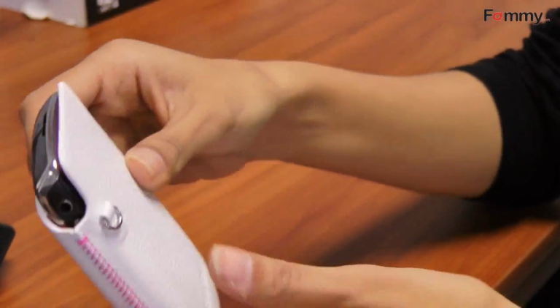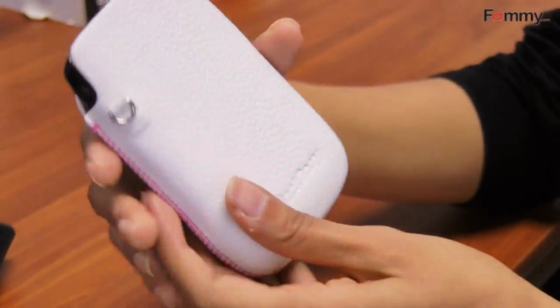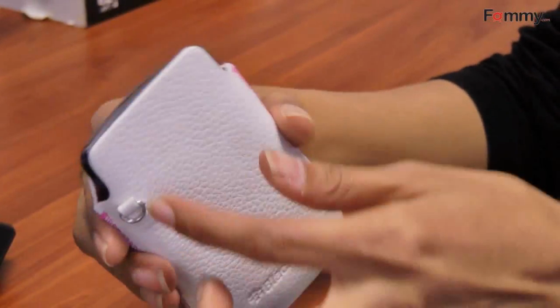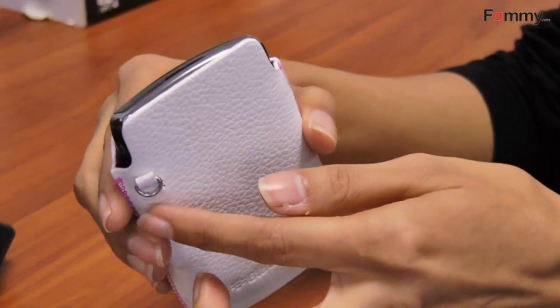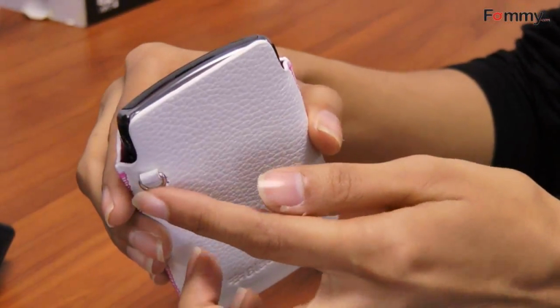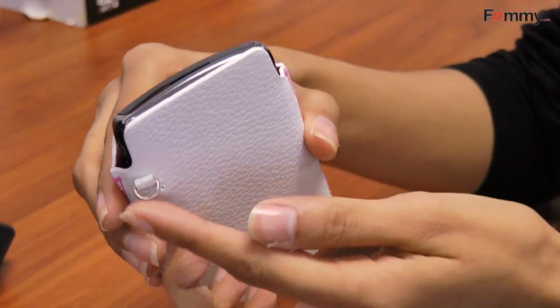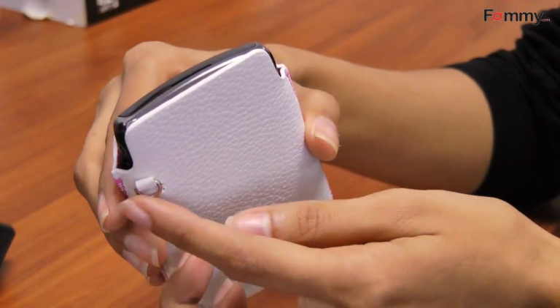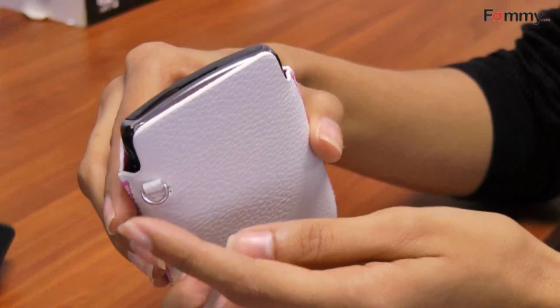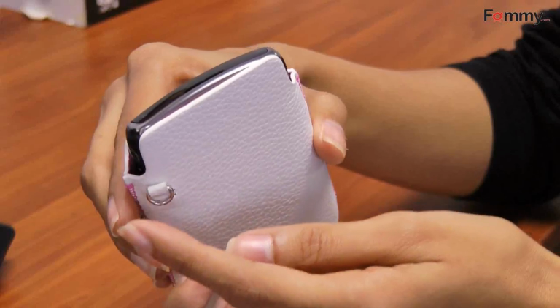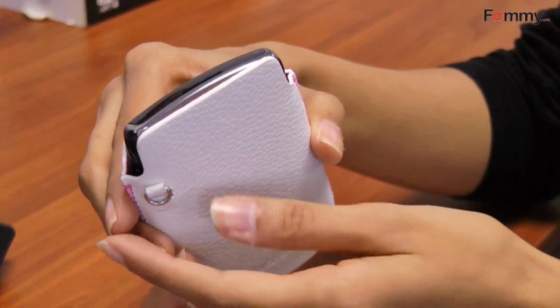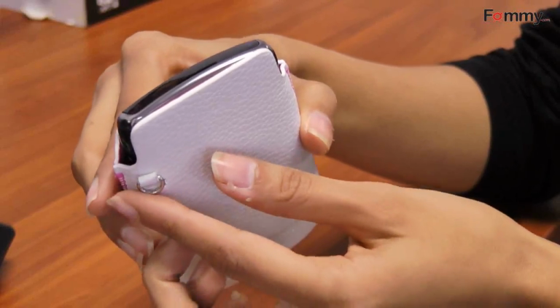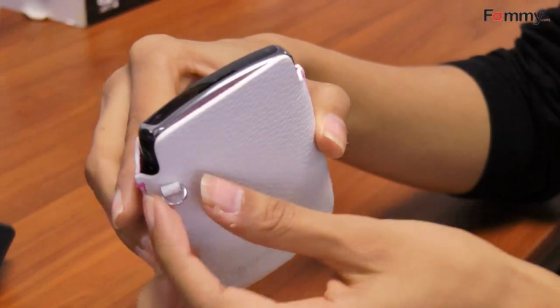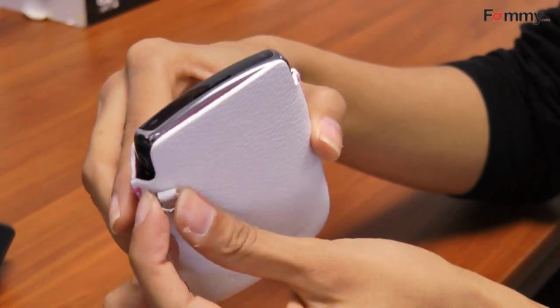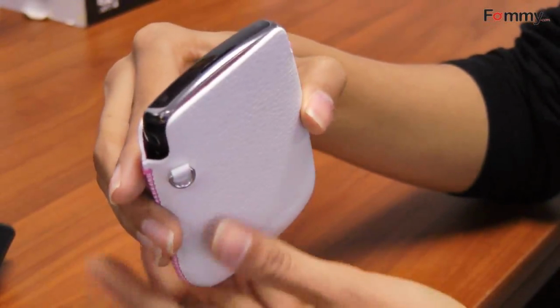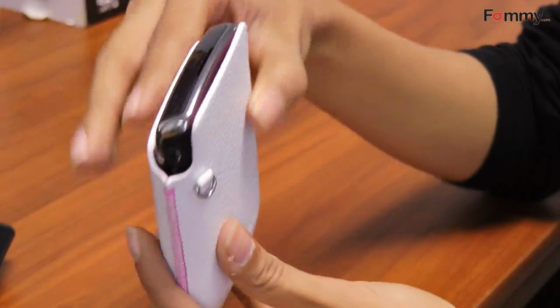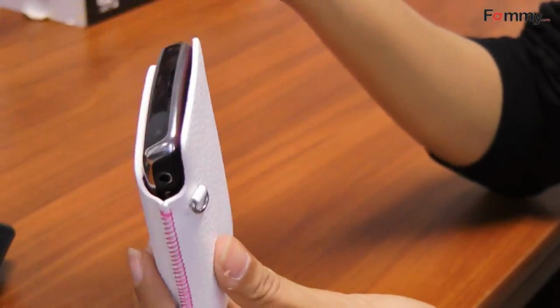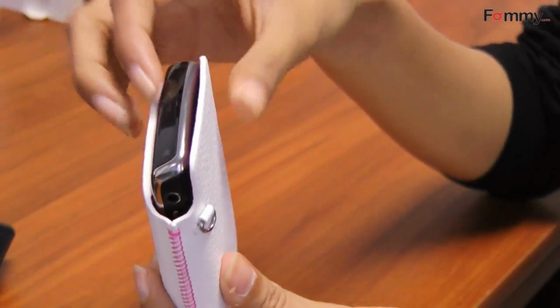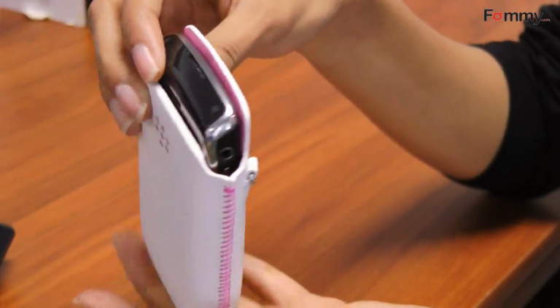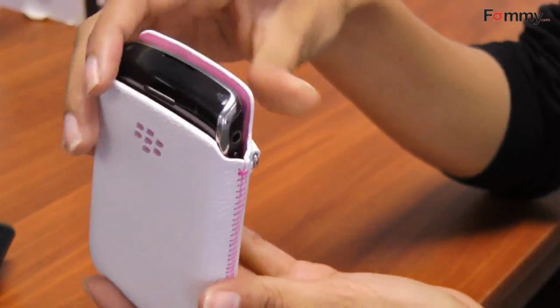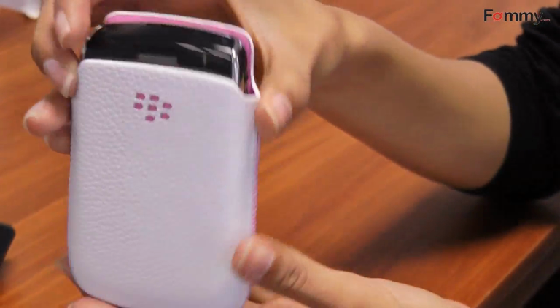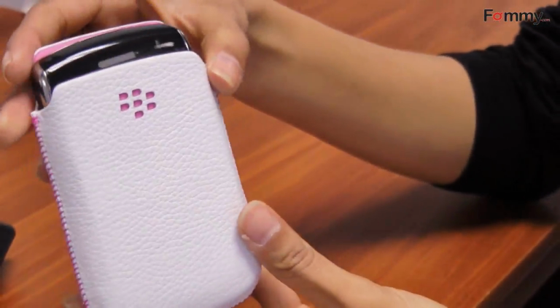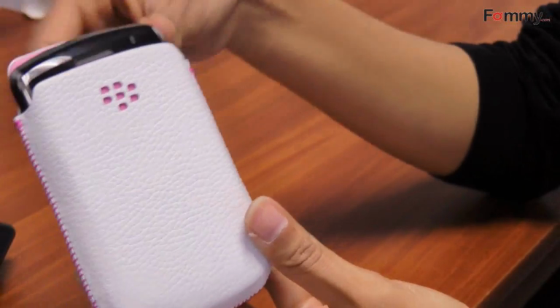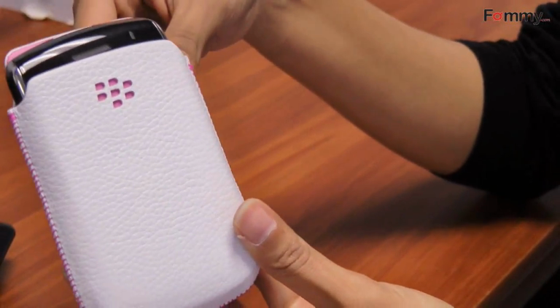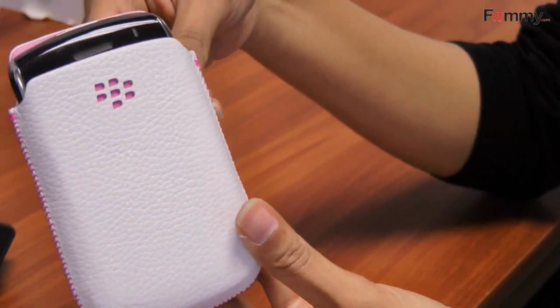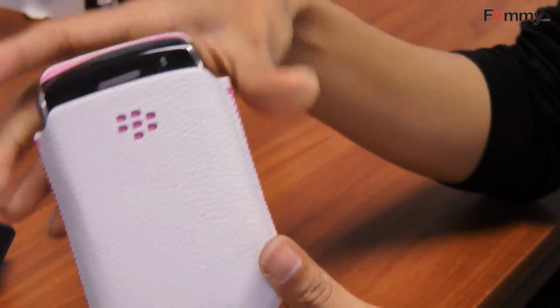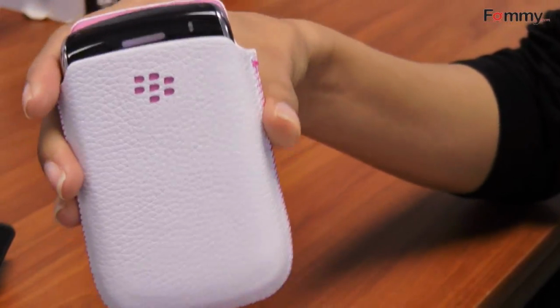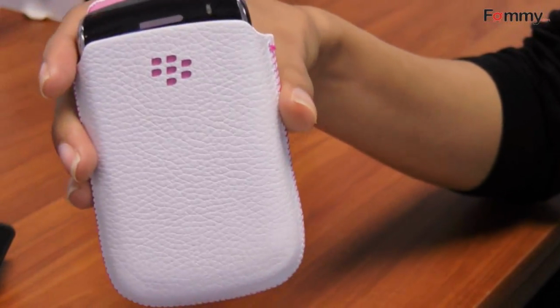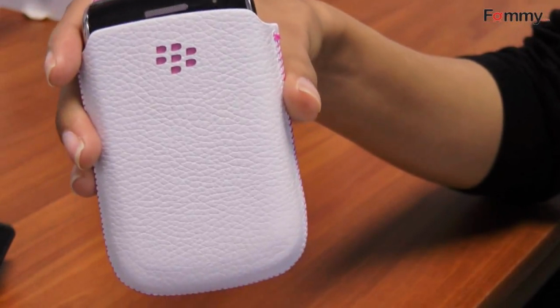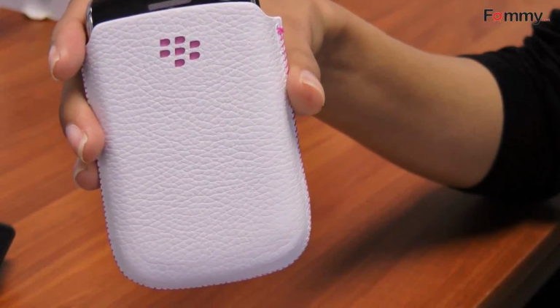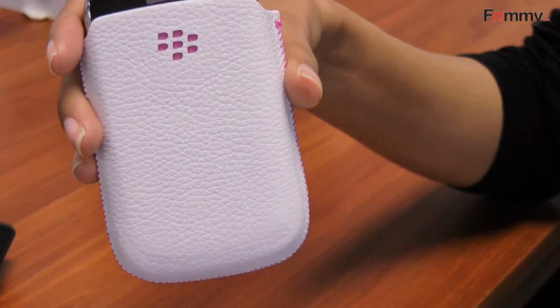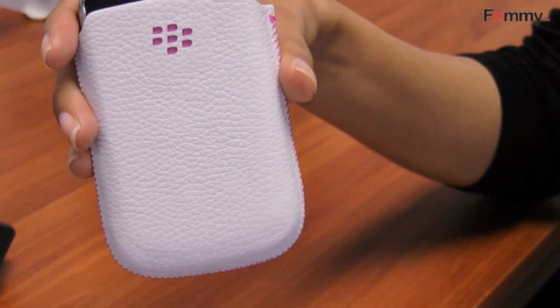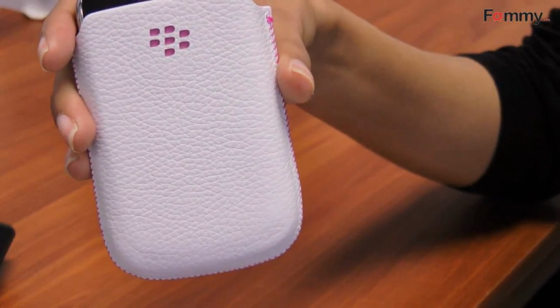It also comes with this little loop for a lanyard, so you can stick that on and then put it around your wrist or around your neck and you'll have easy access to your phone at all times.